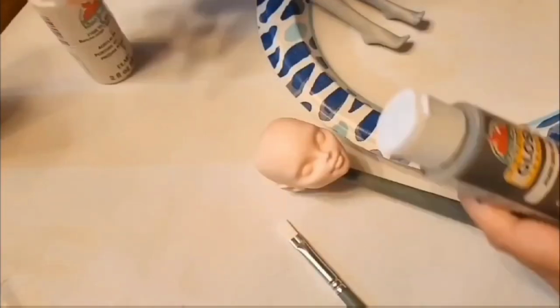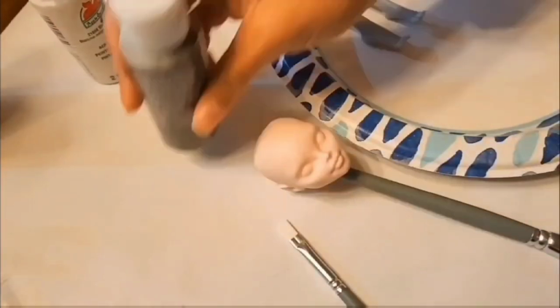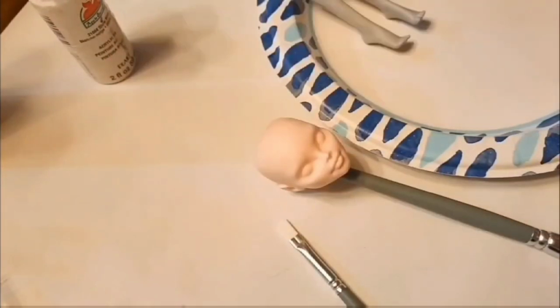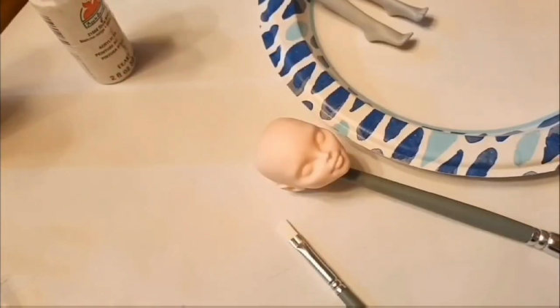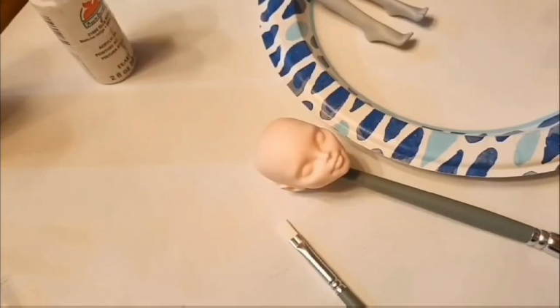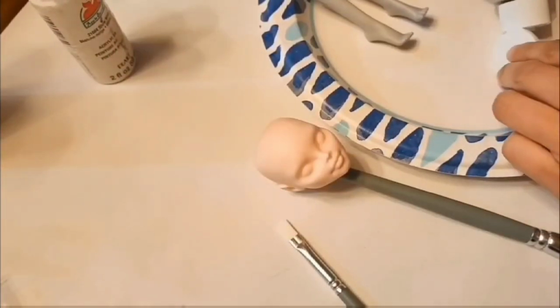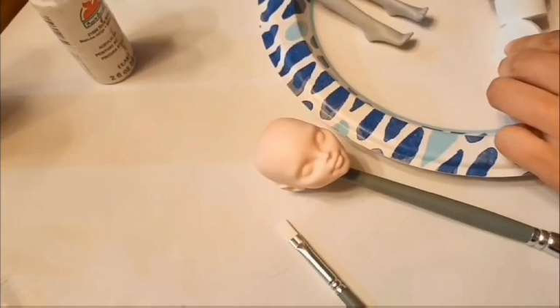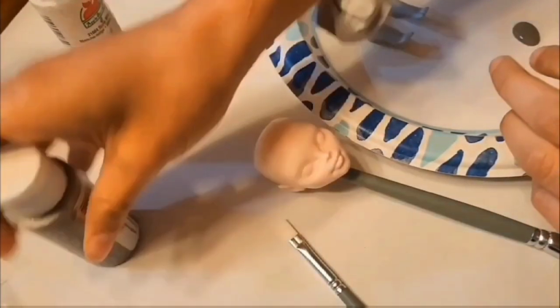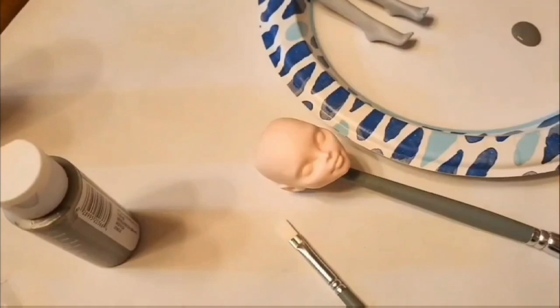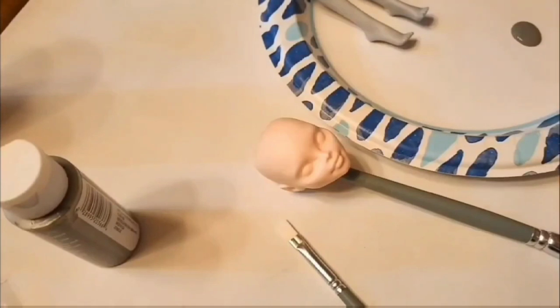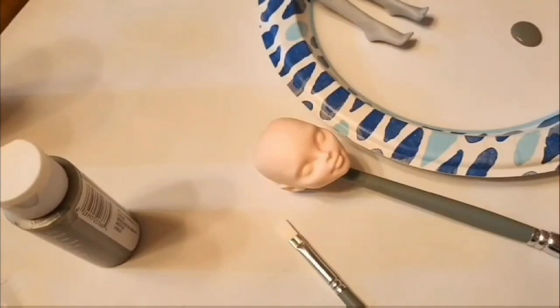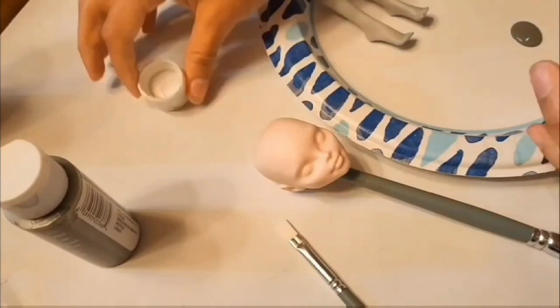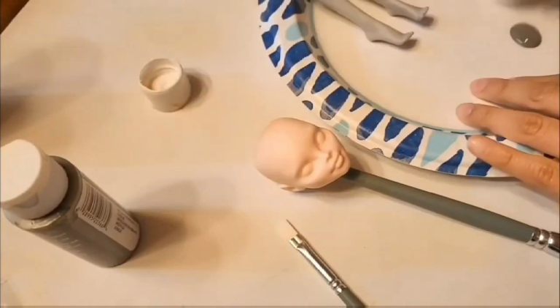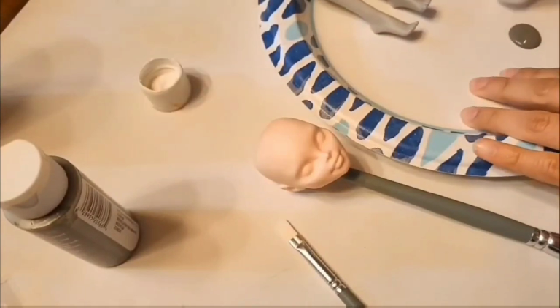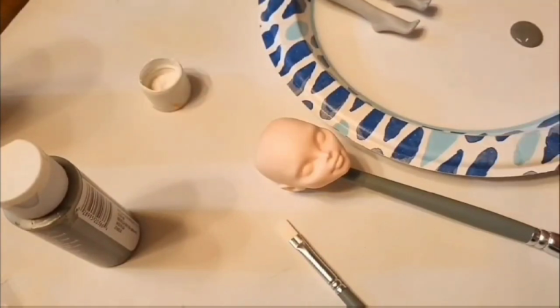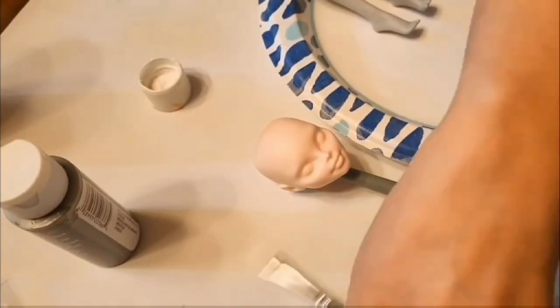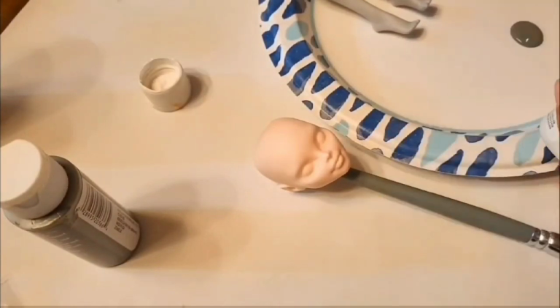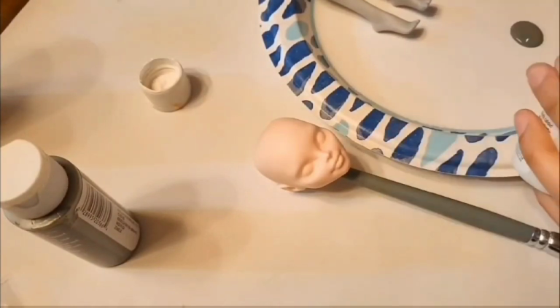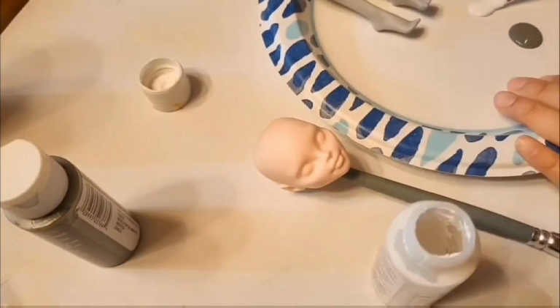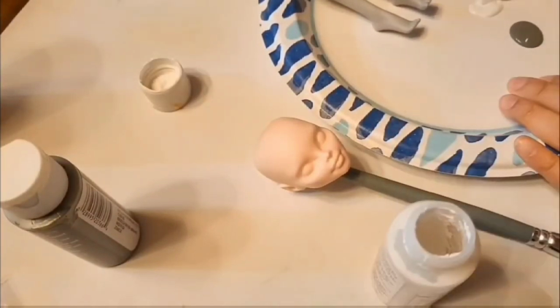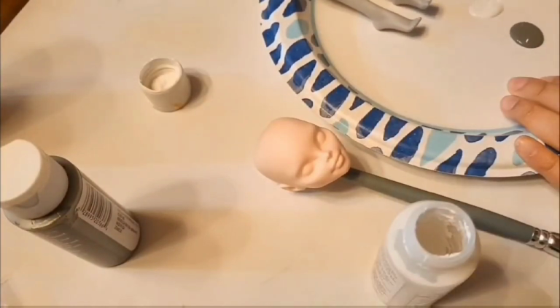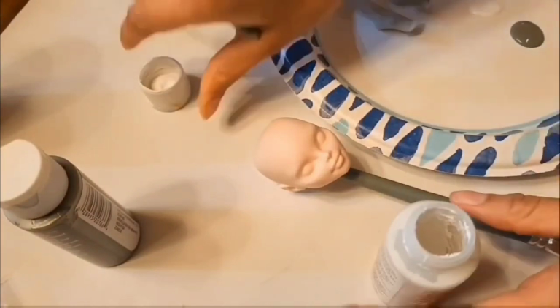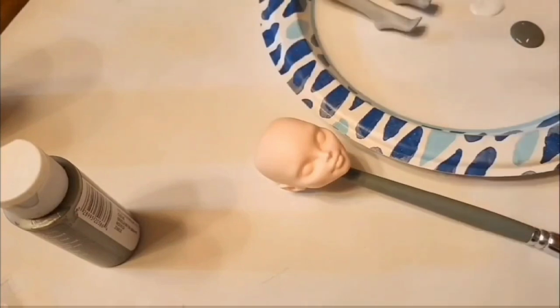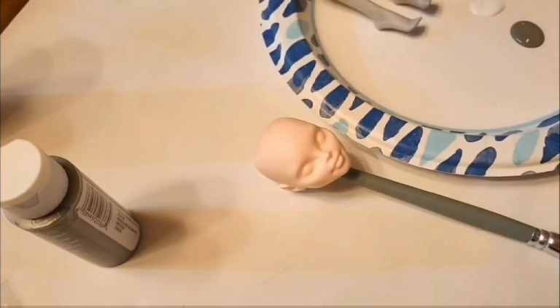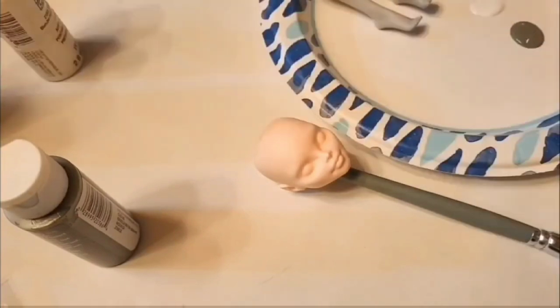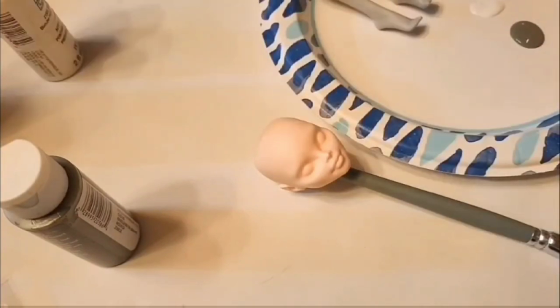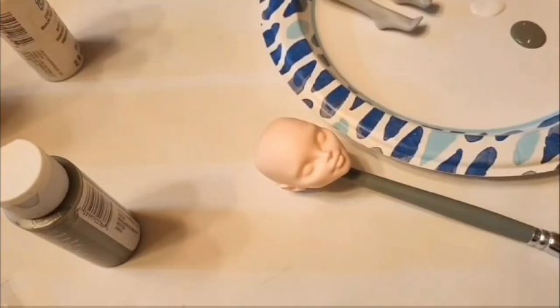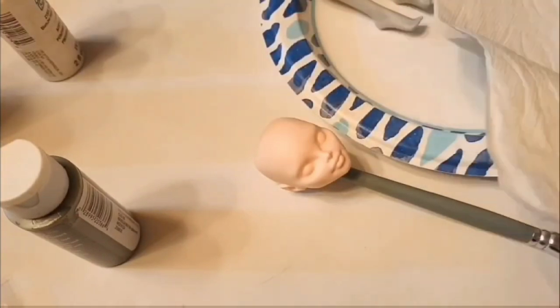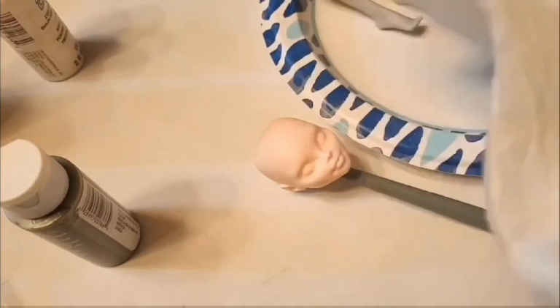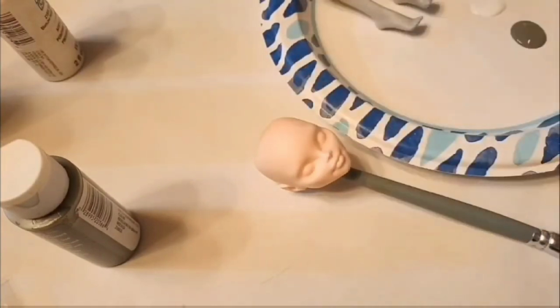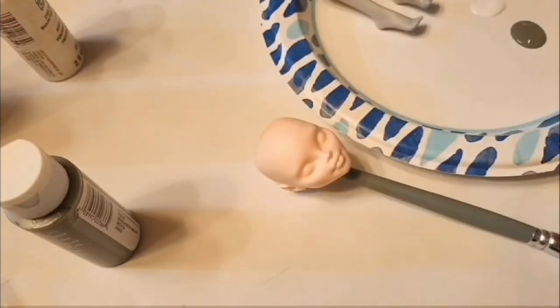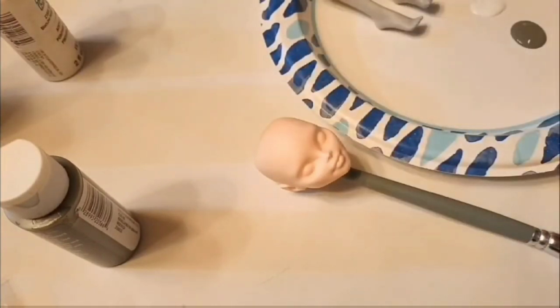Now for the painting process, I'm mixing a lighter gray color to try and best match Ghoulia's tone, and I'm making sure to paint in thin, watery layers just so that there are minimal brush strokes.